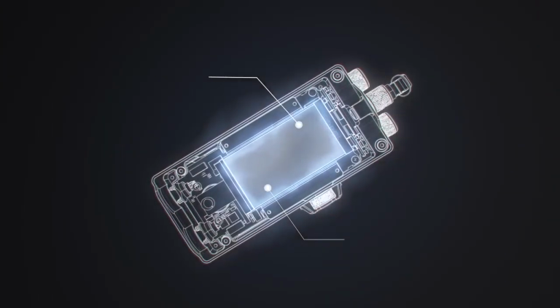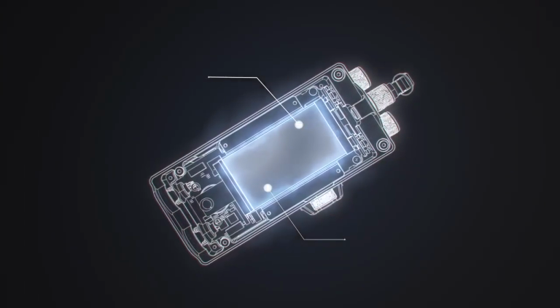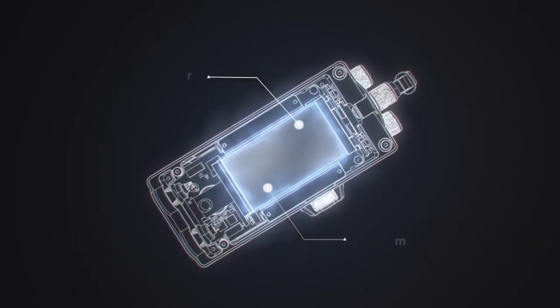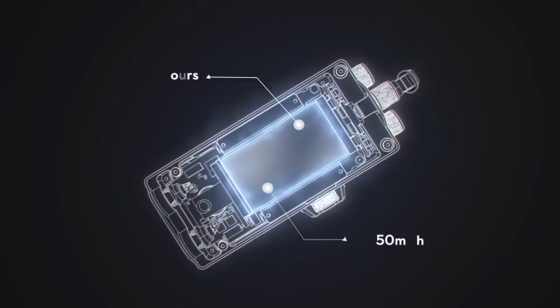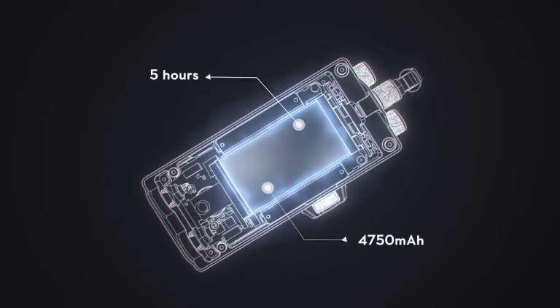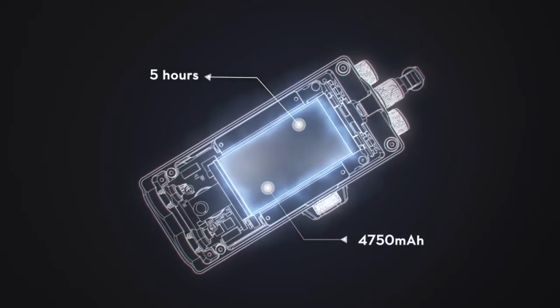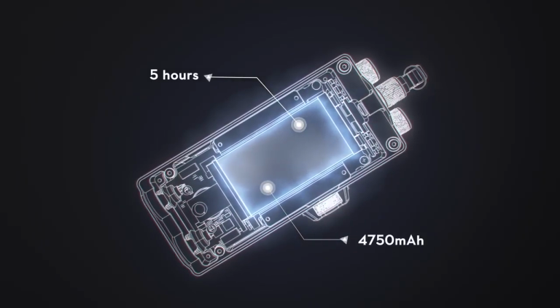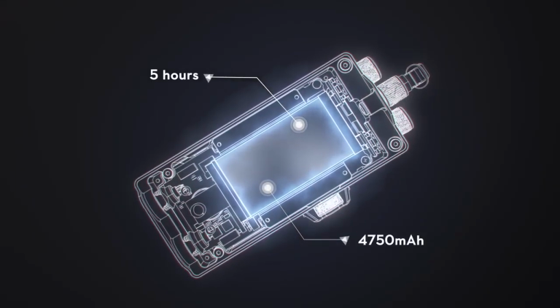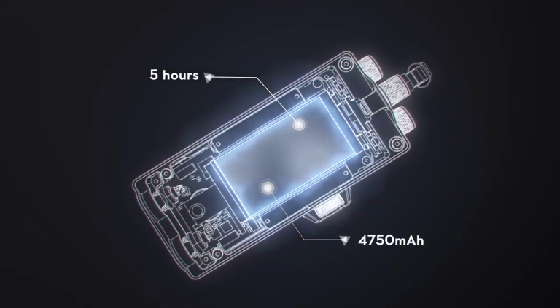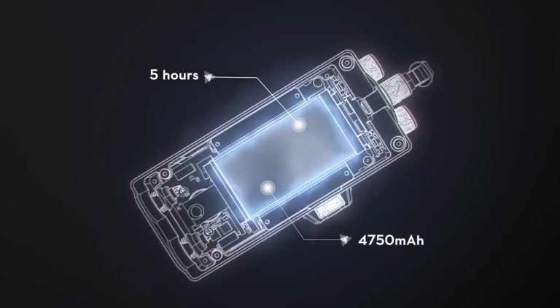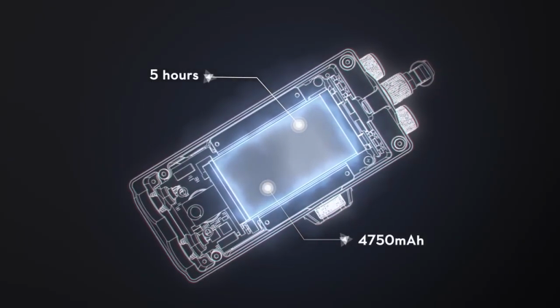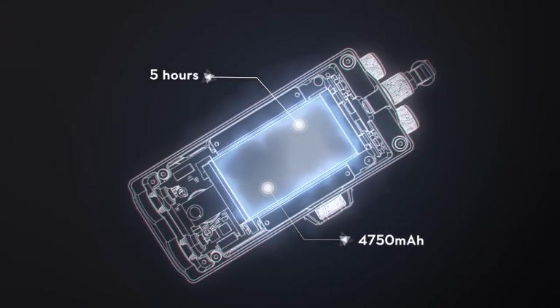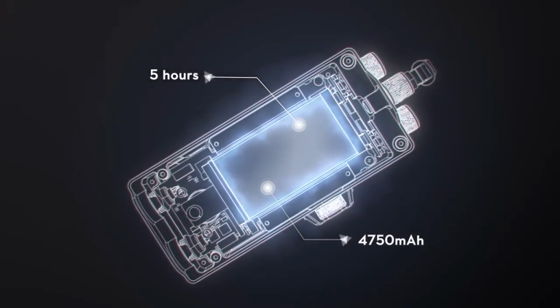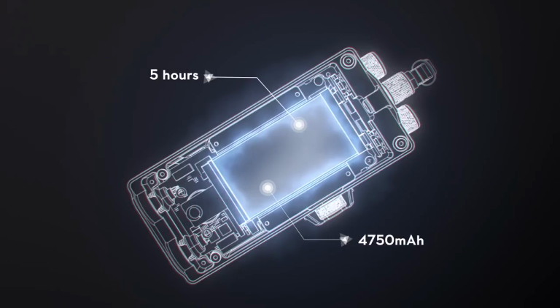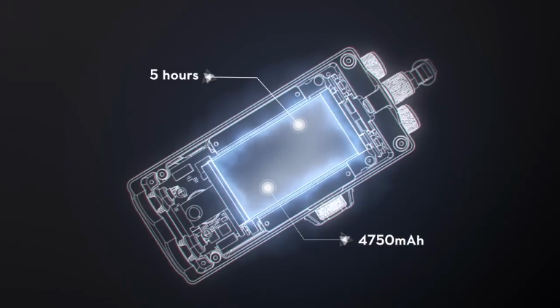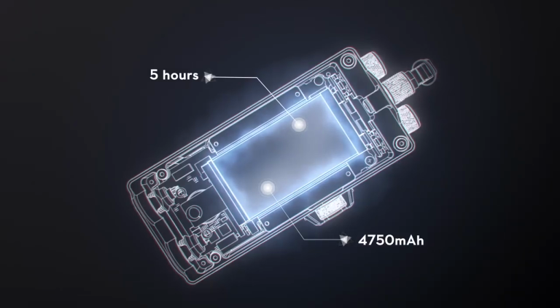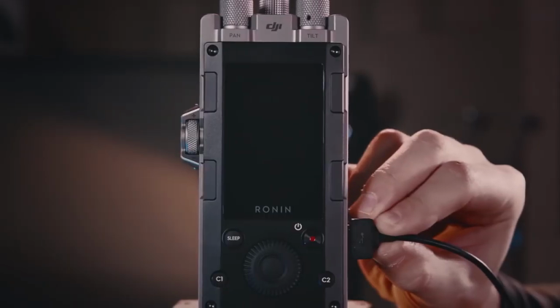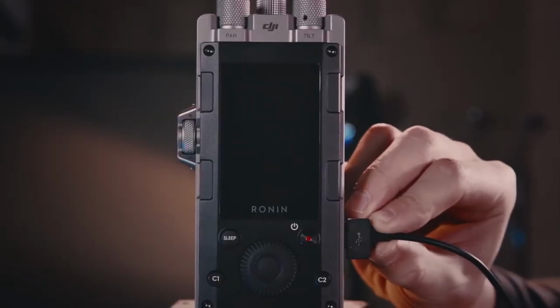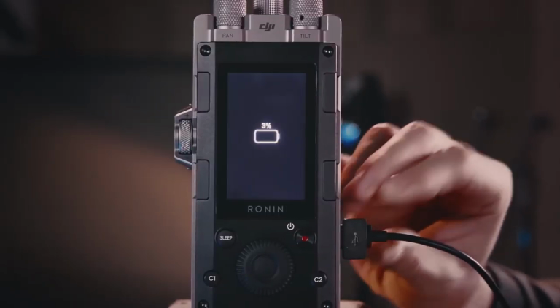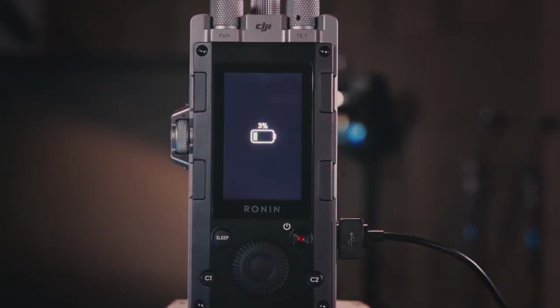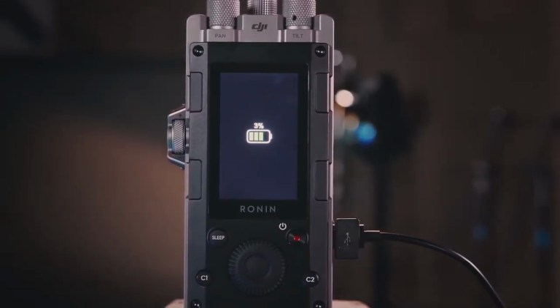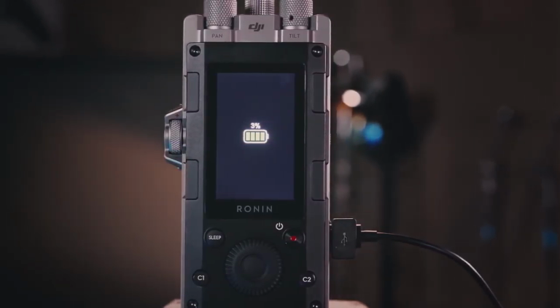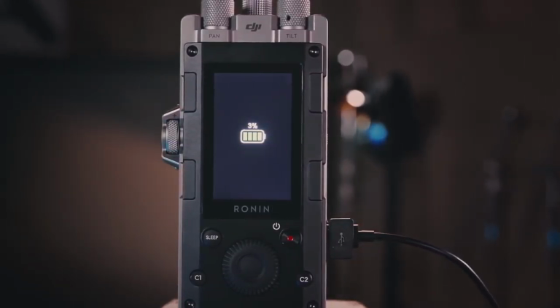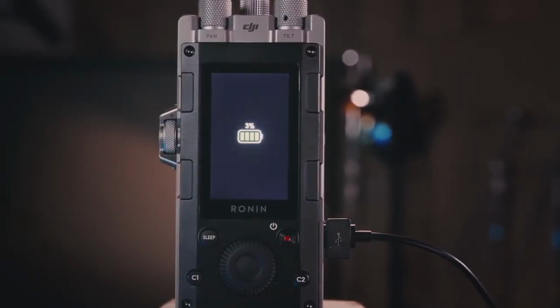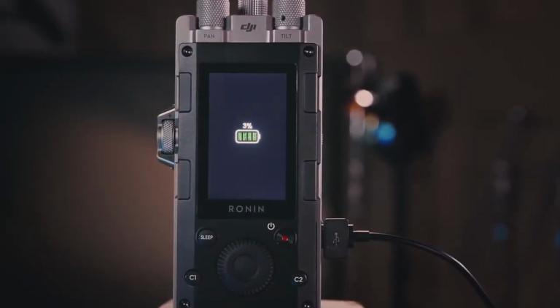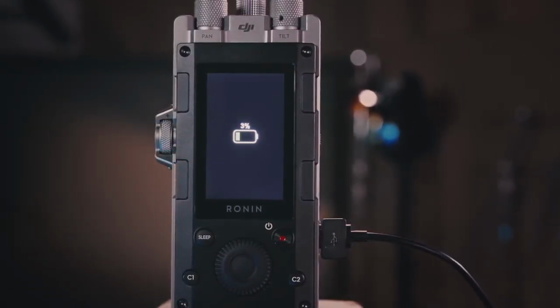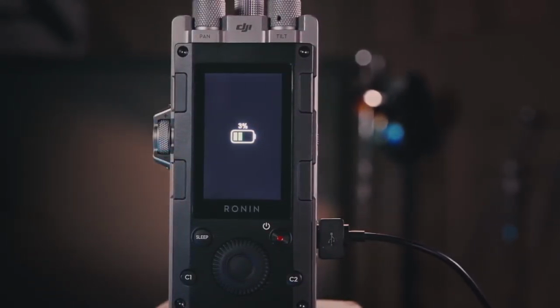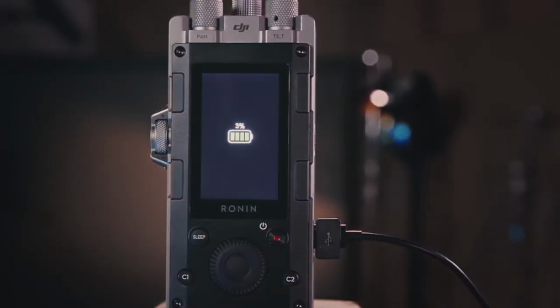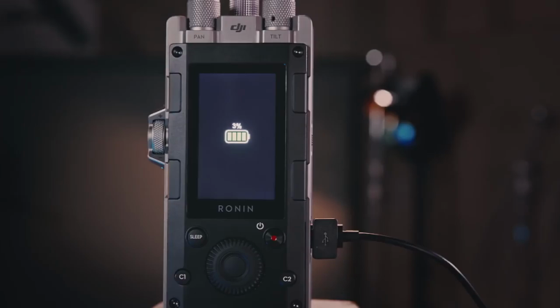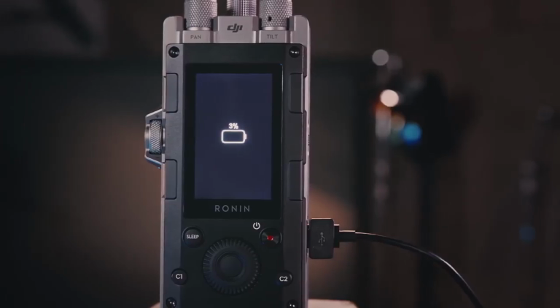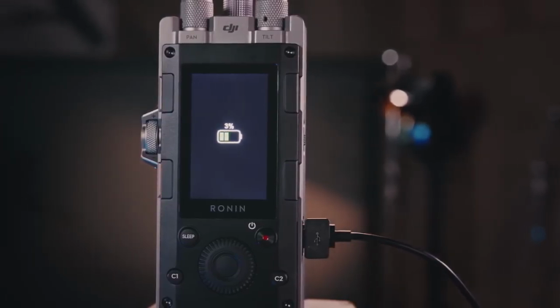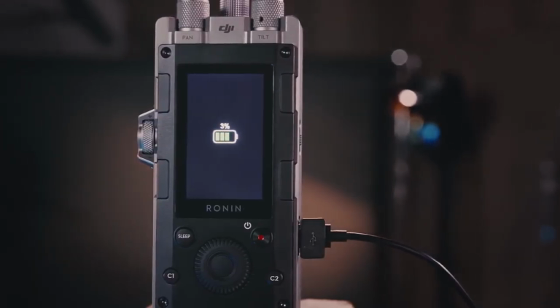With a 4750 mAh battery that offers up to 5 hours of operating time, DJI ForcePro has more than enough juice to stay powered on for an entire shoot.